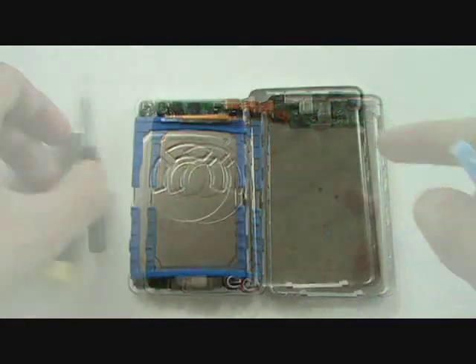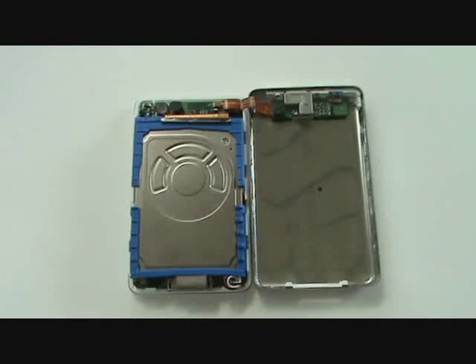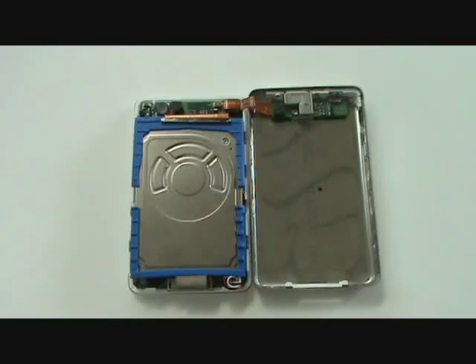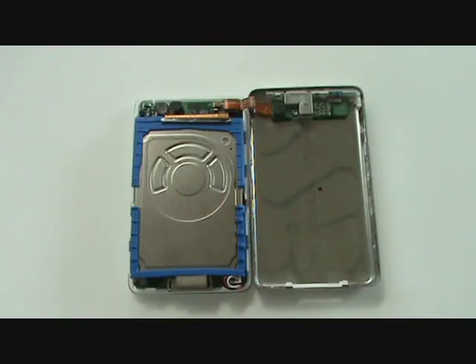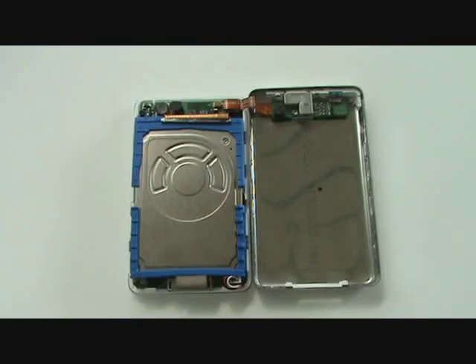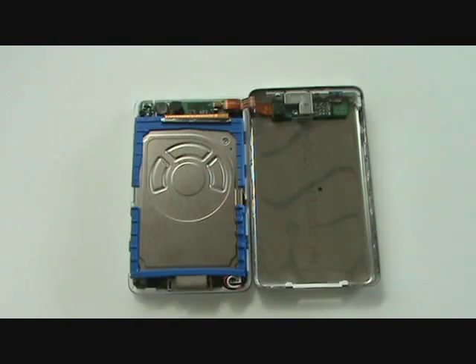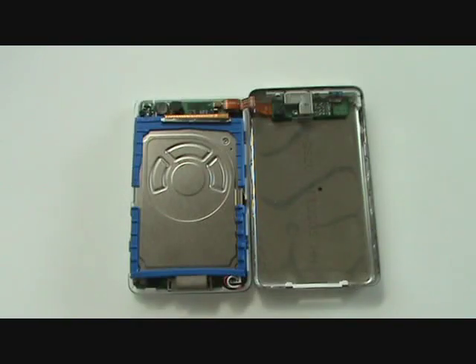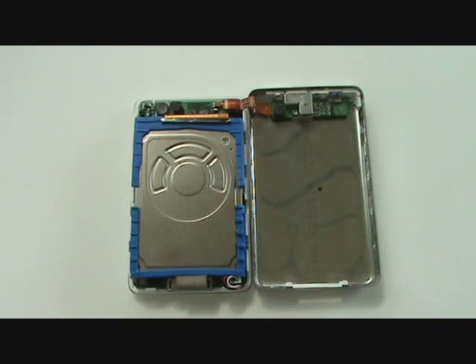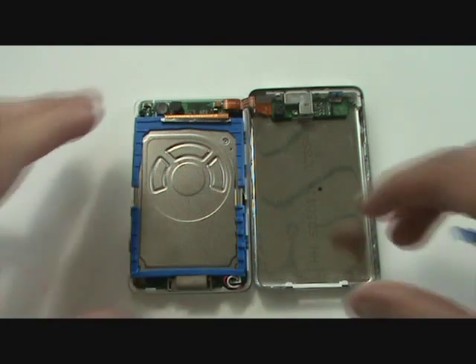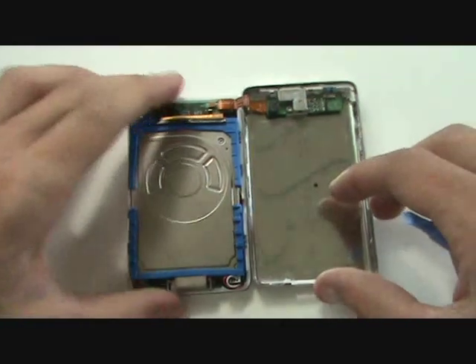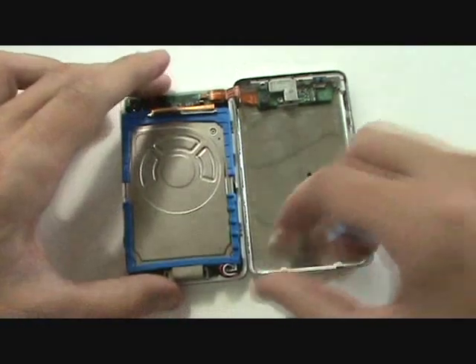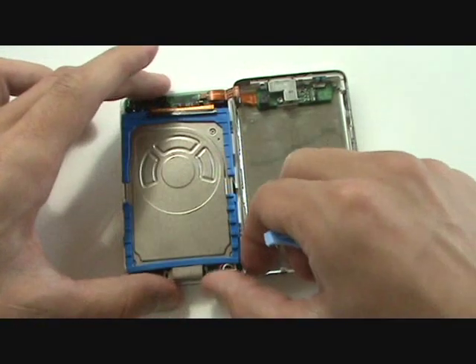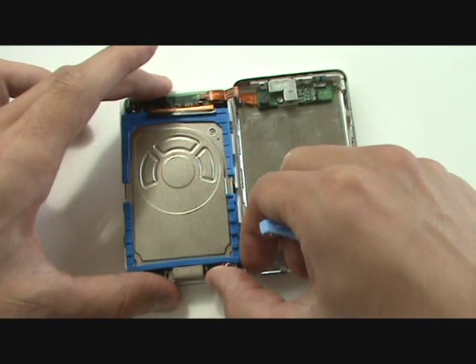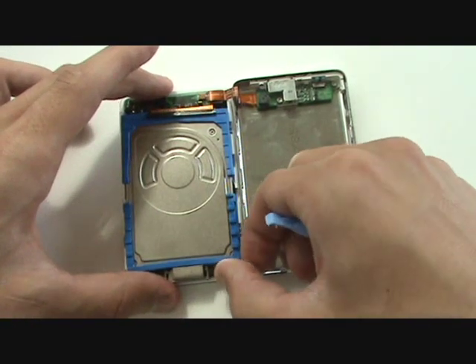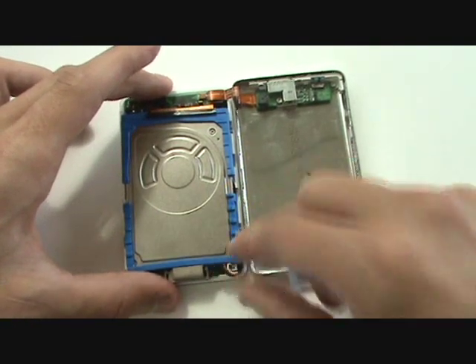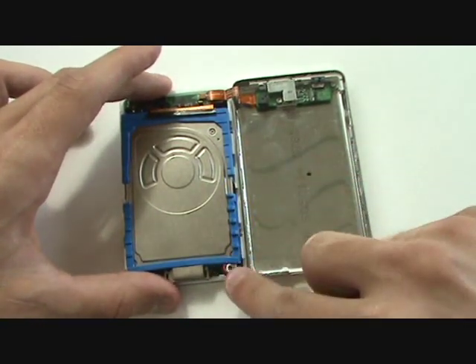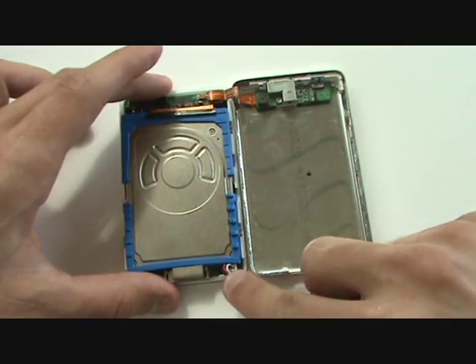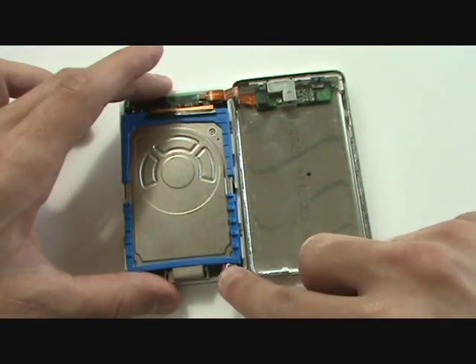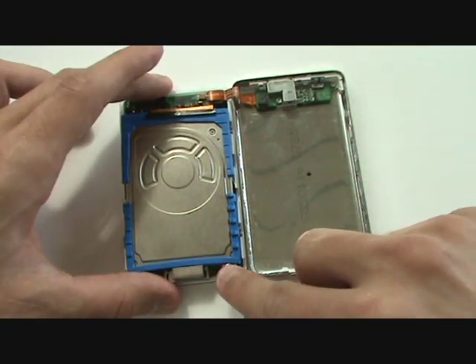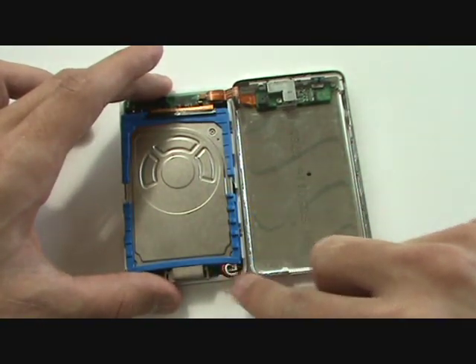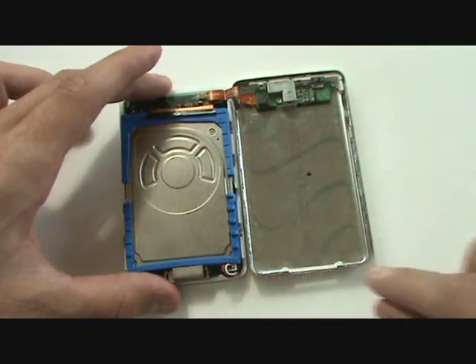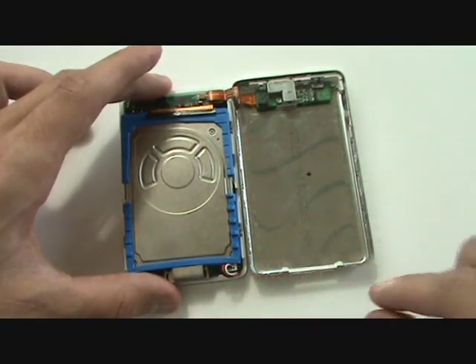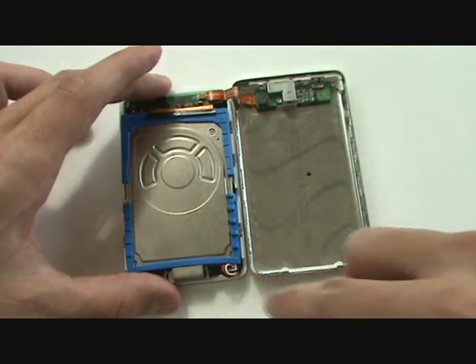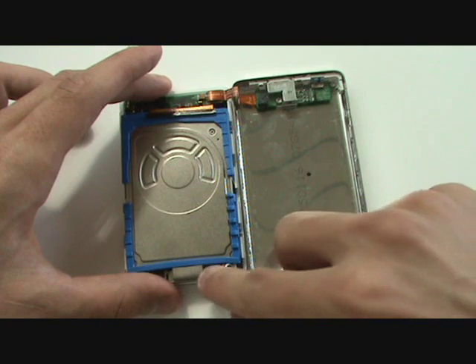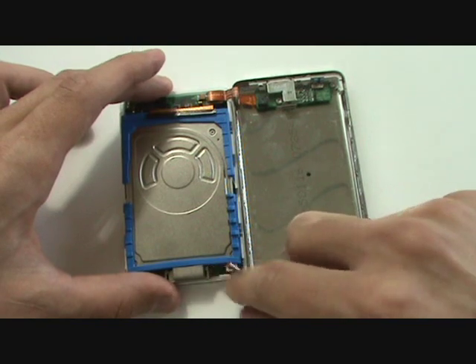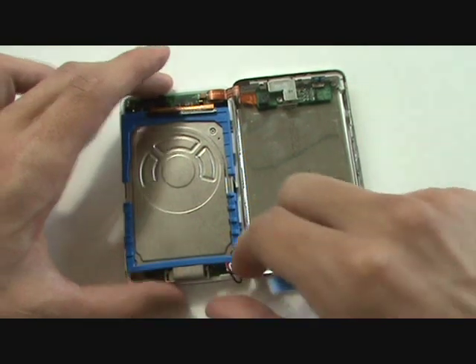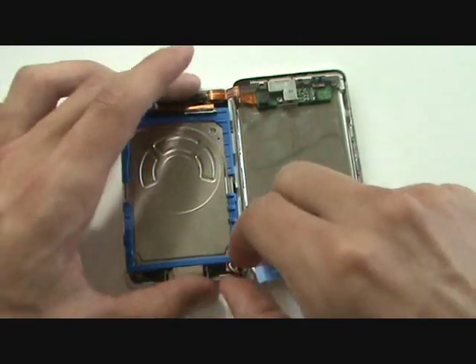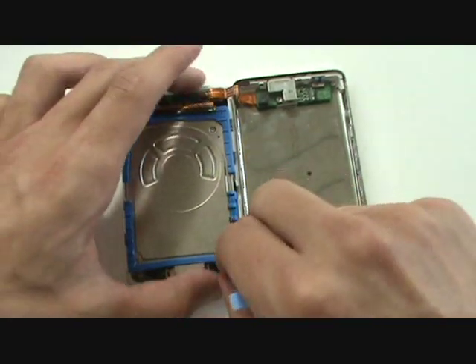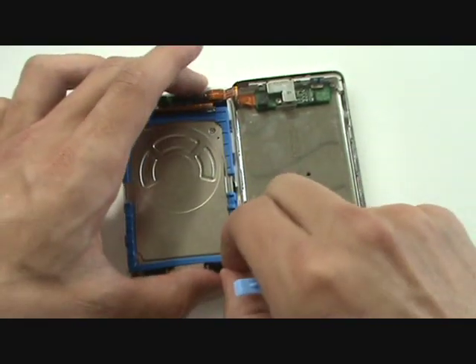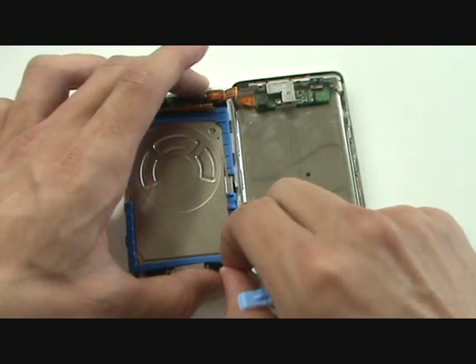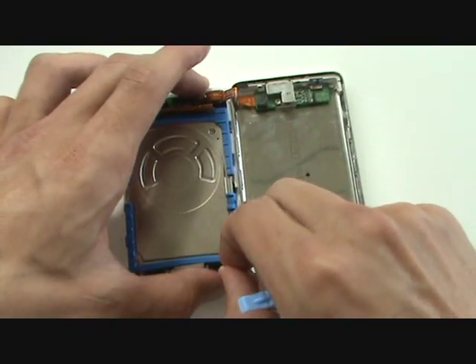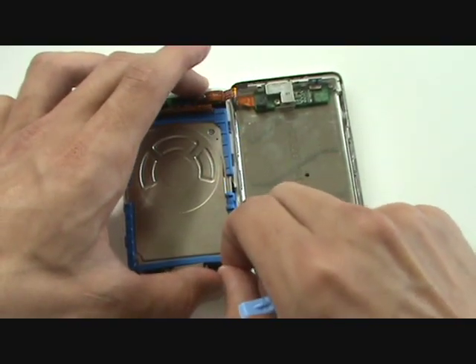We now have access to the hard drive, which is the chrome square with the blue bumpers surrounding it. Before we remove the hard drive, we're going to want to unplug the battery to prevent any damage.